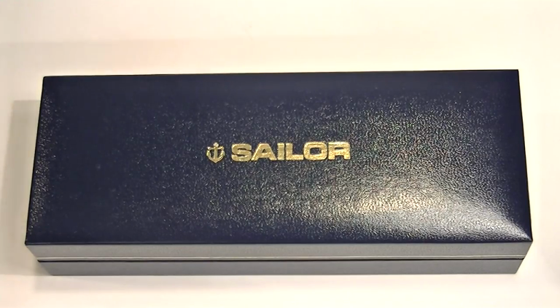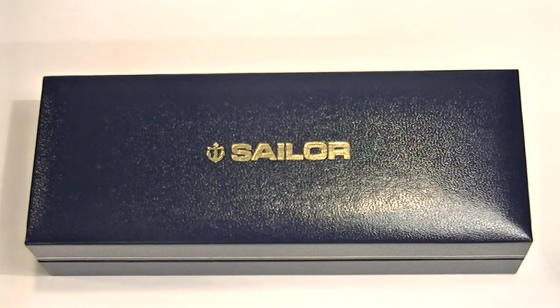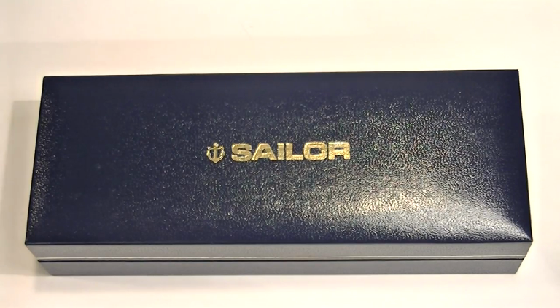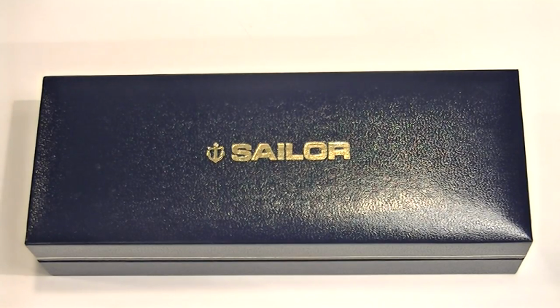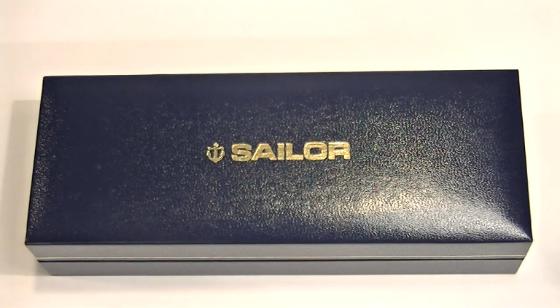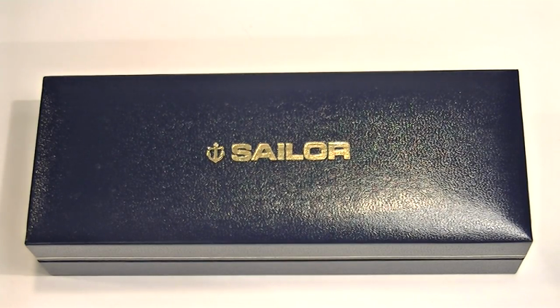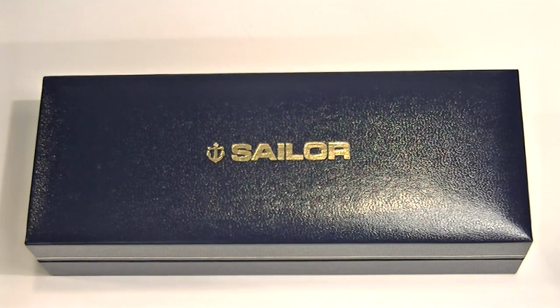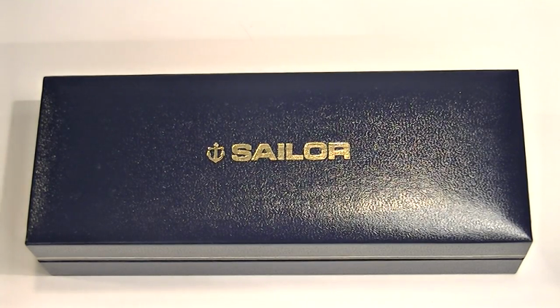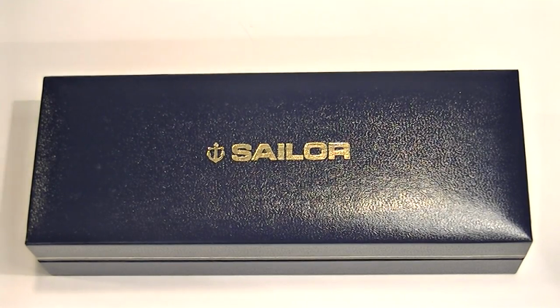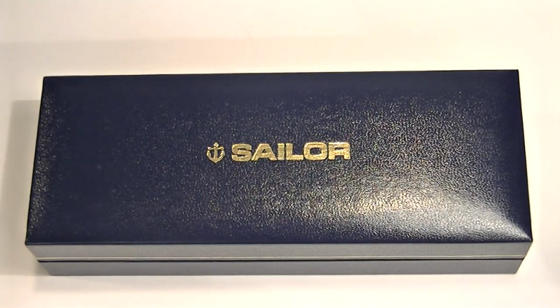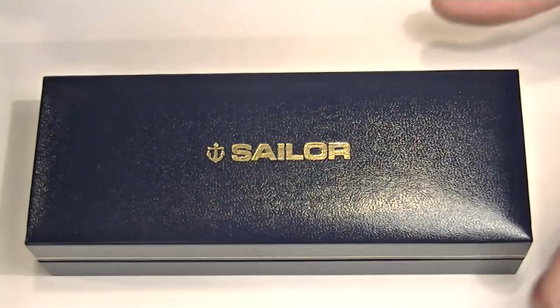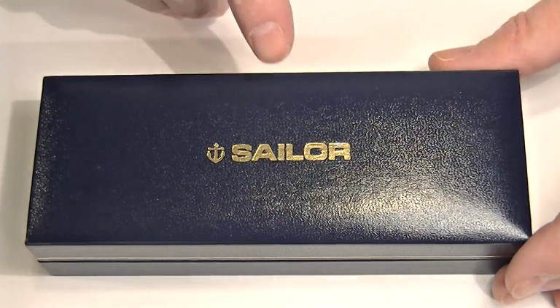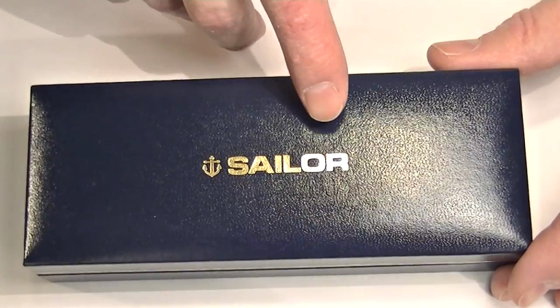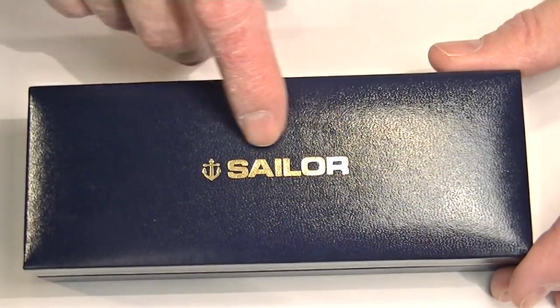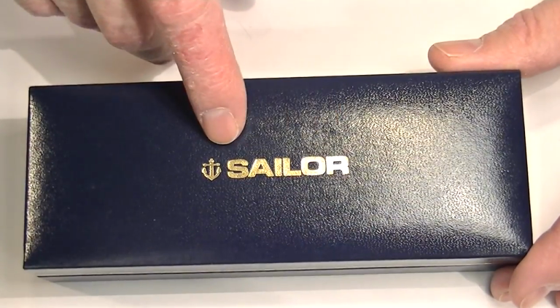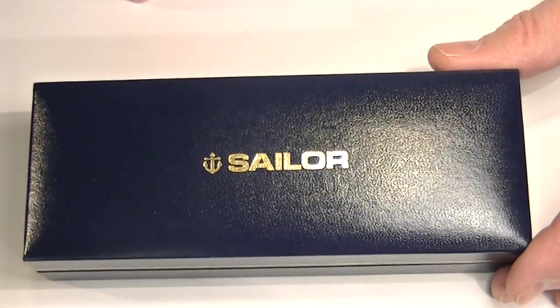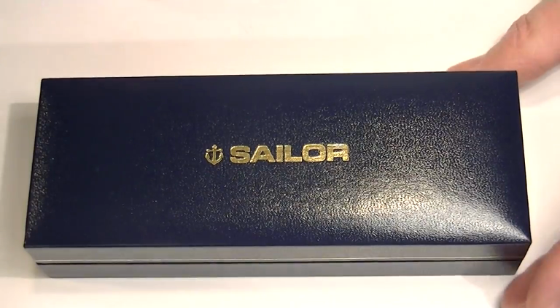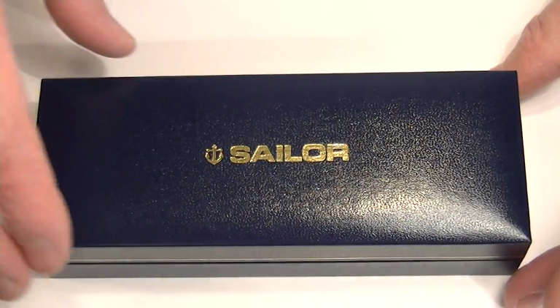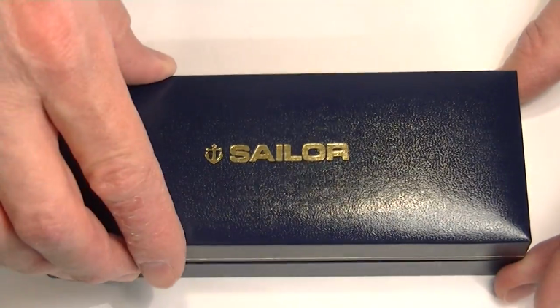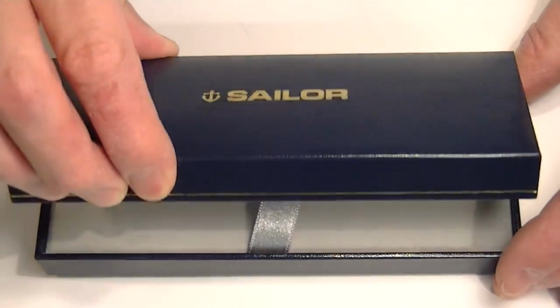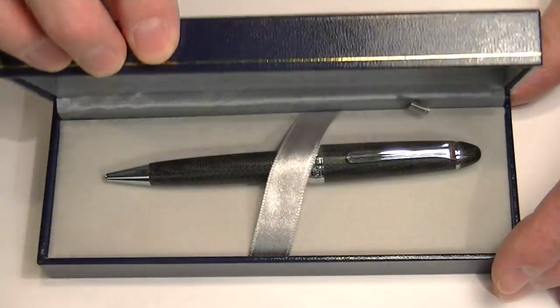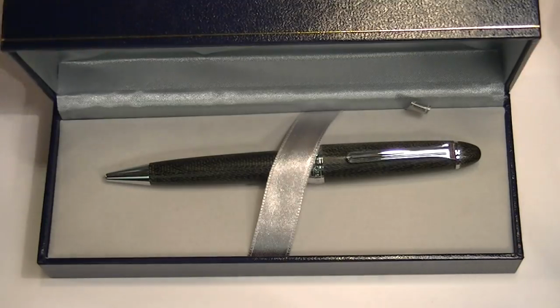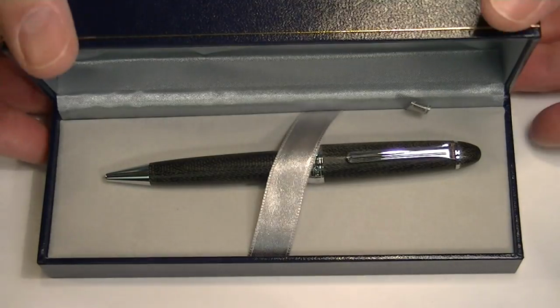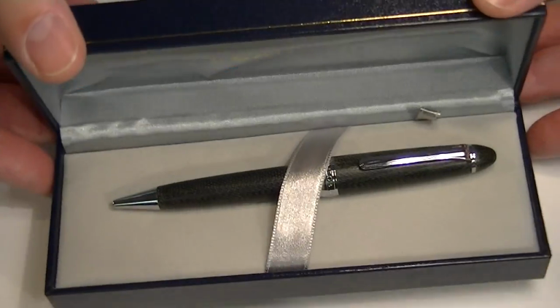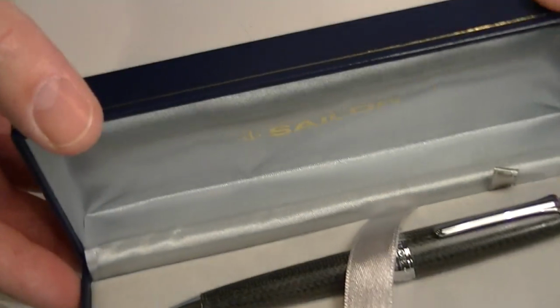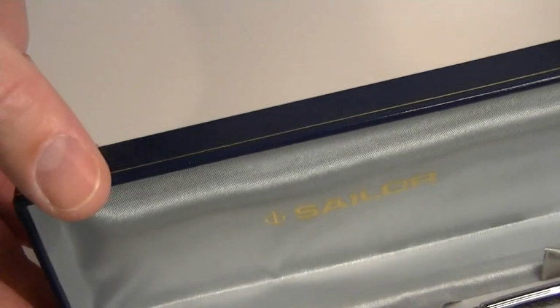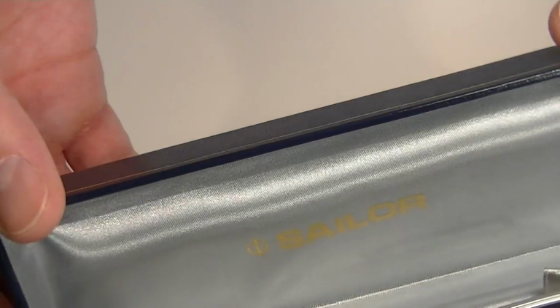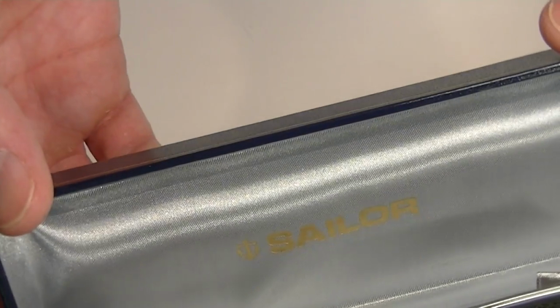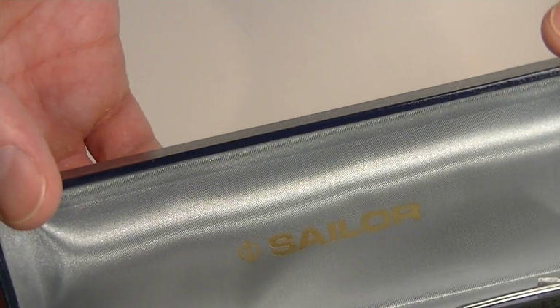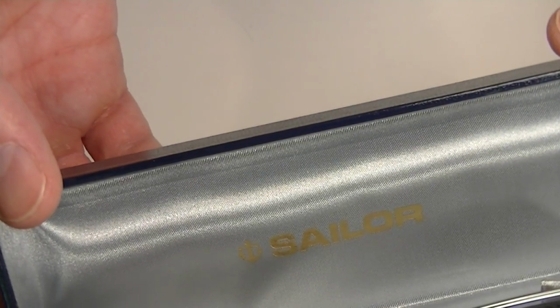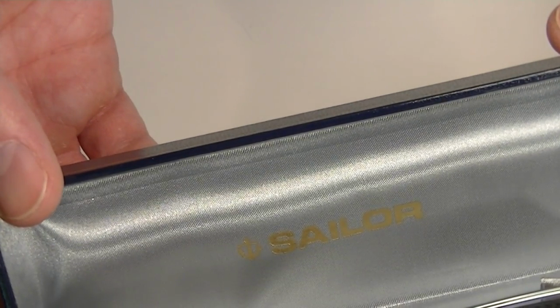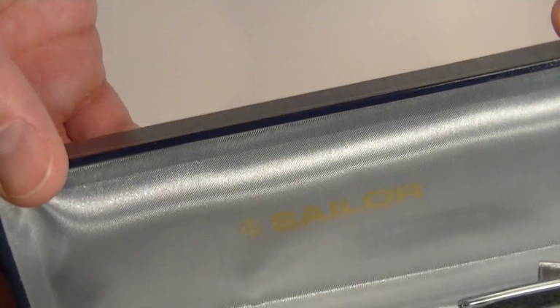This is the Sailor Micarta Ballpoint Pen. It comes in the traditional blue faux leather box with the Sailor logo embossed in gold on top. It has a nice soft satin interior with the Sailor logo on the underside of the lid.